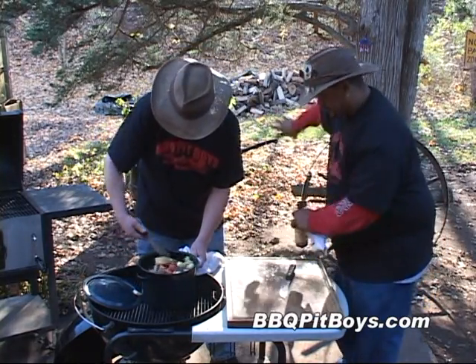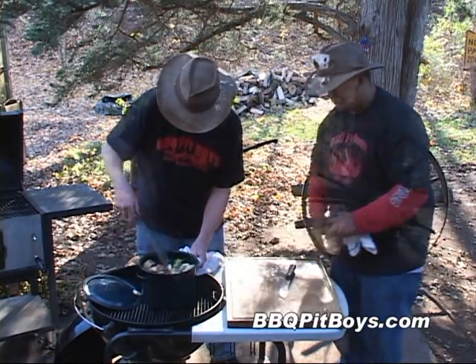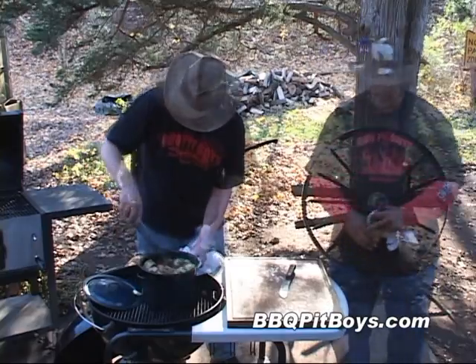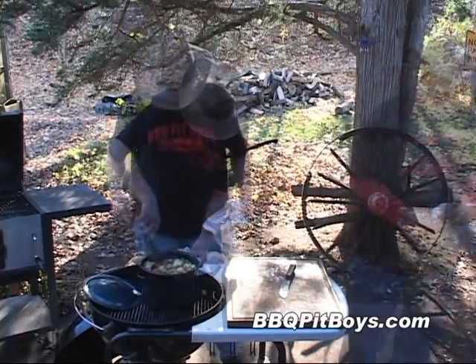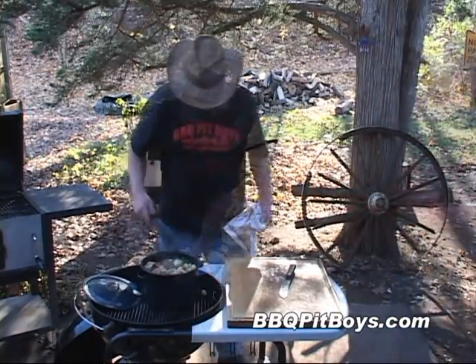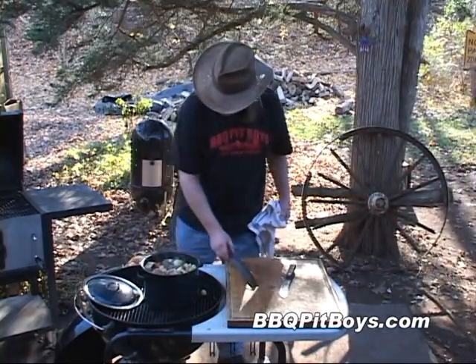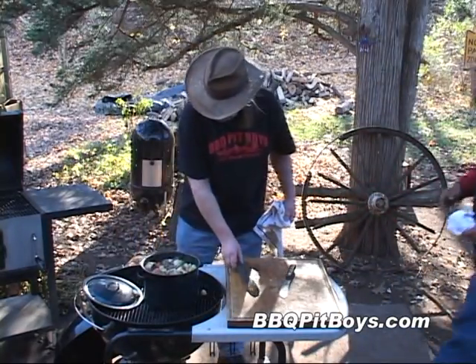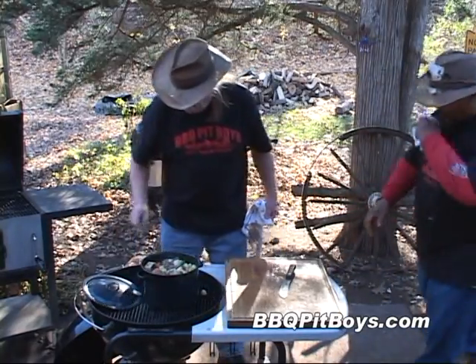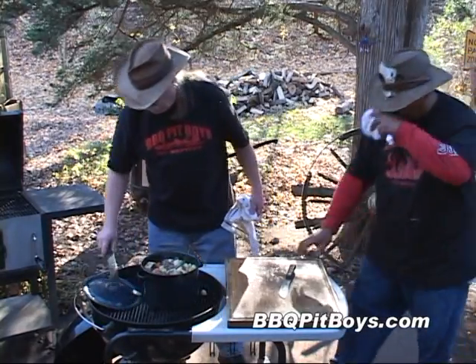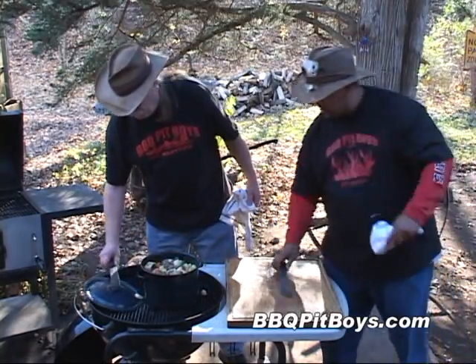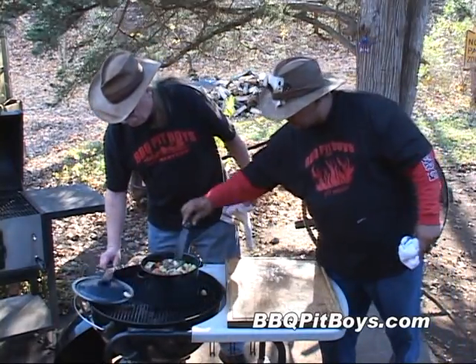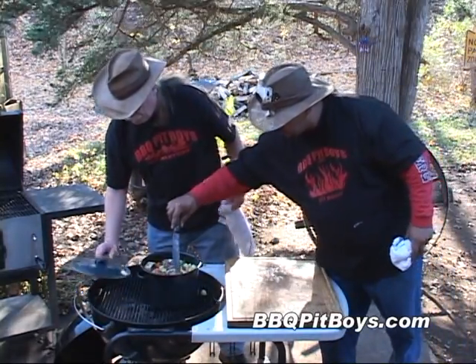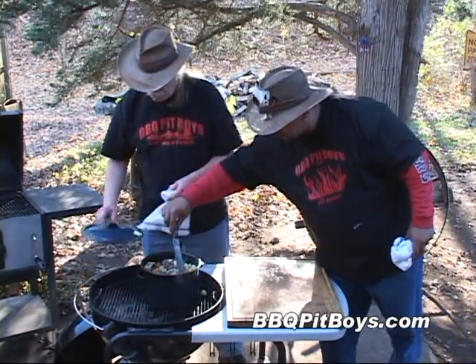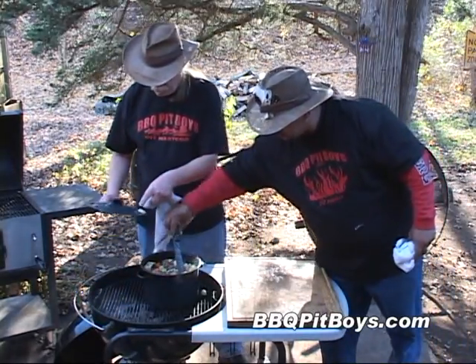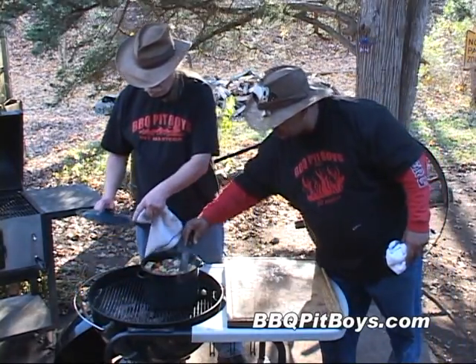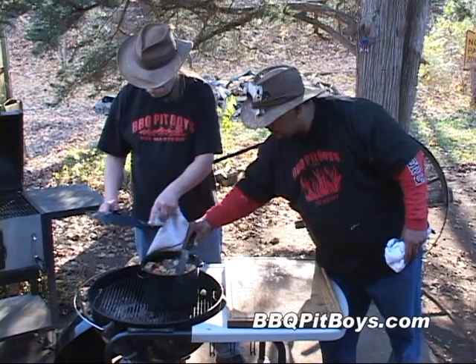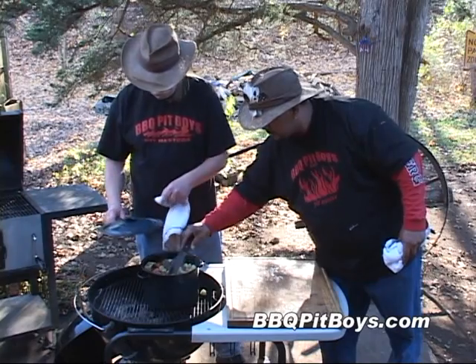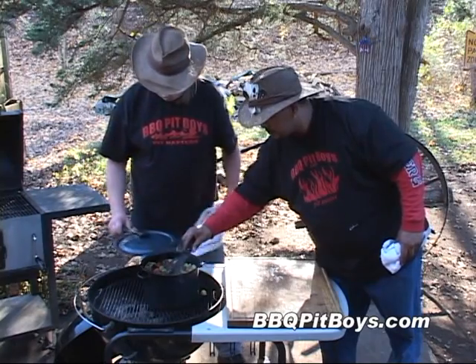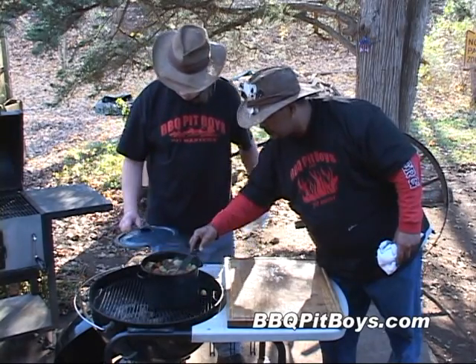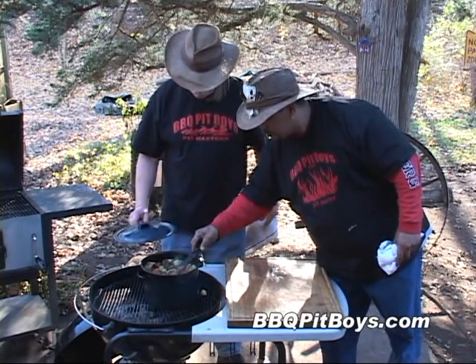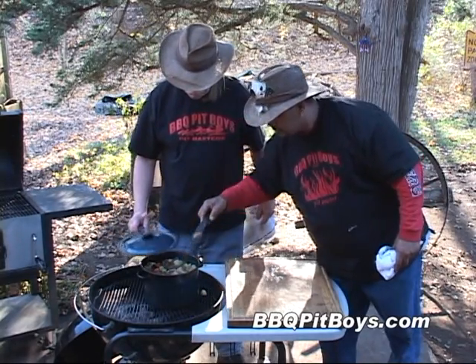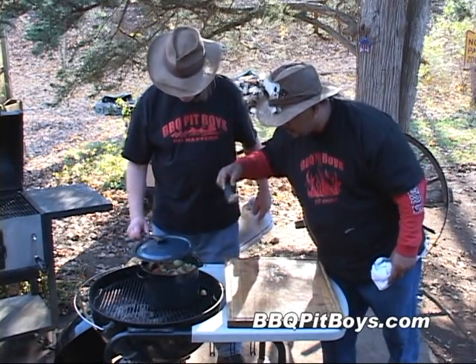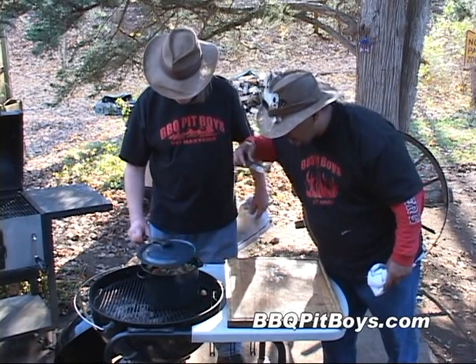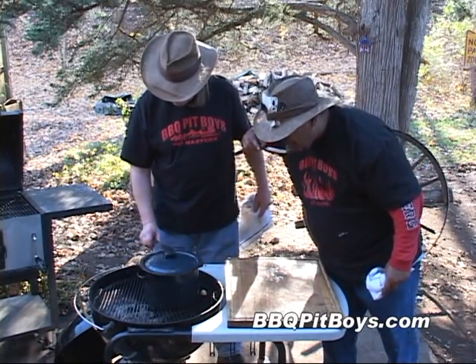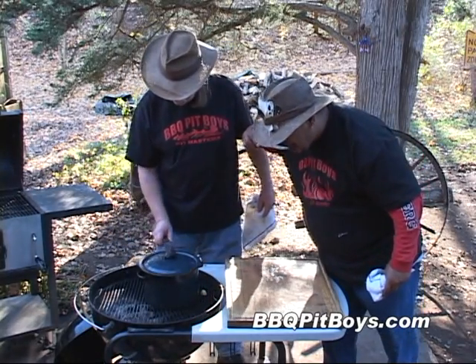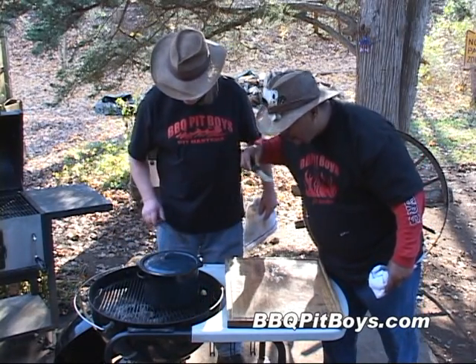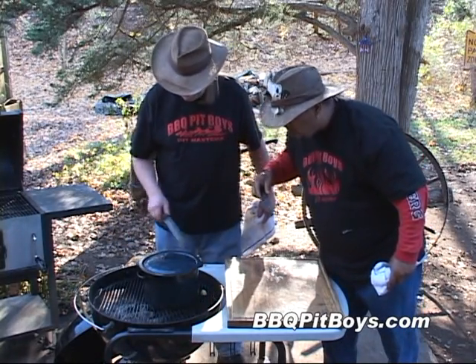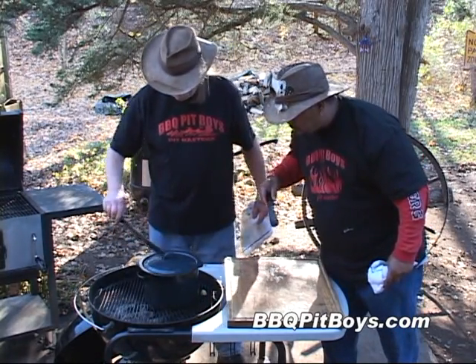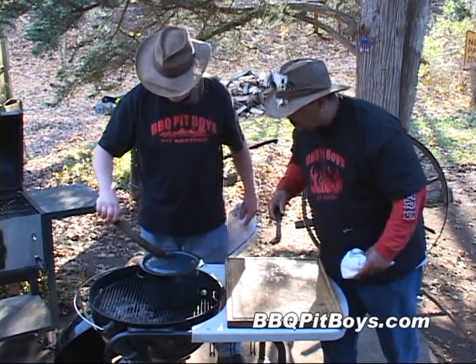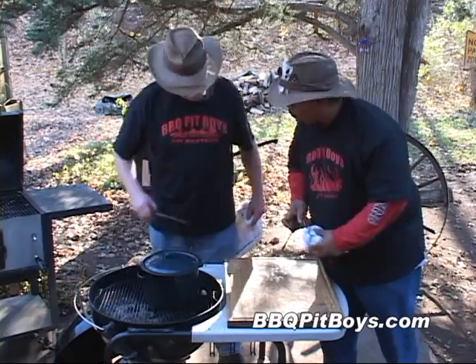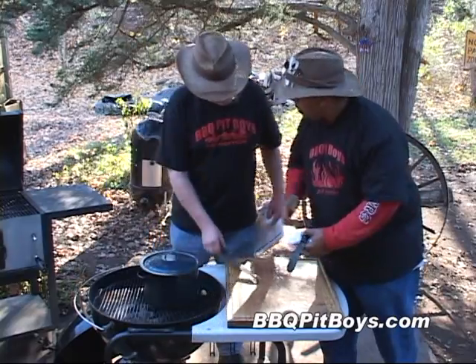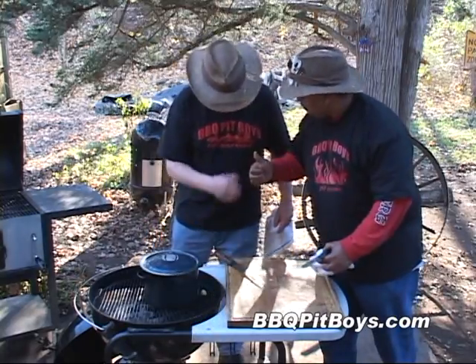Give it a good mix. About 25 minutes to go, and then of course you want to sample it. You may have to add a little more salt and pepper. It's going to work real good.